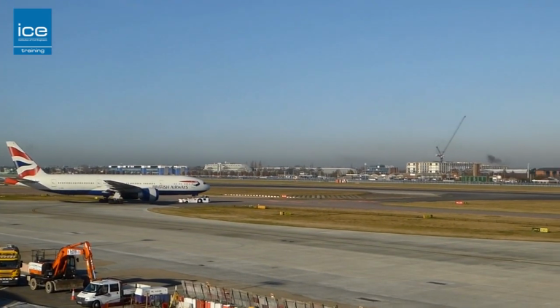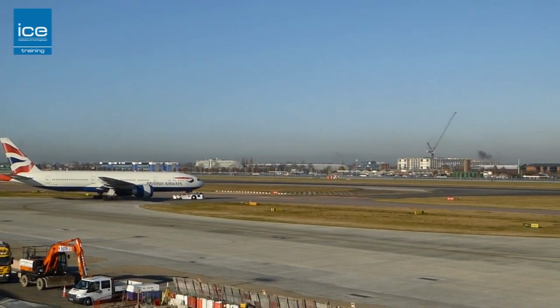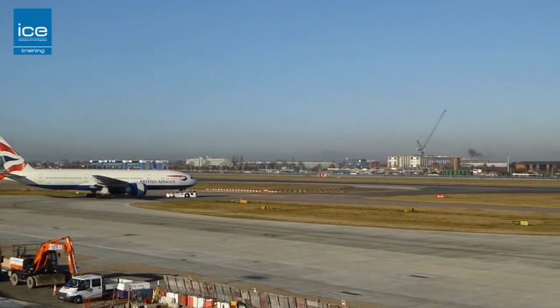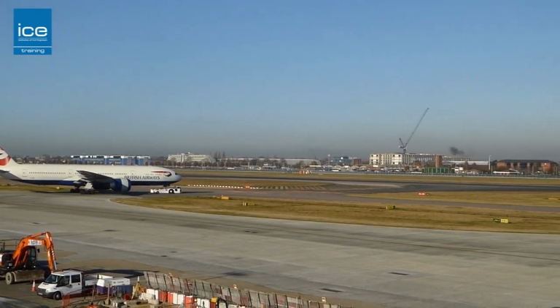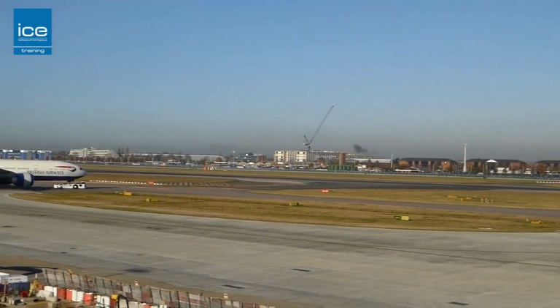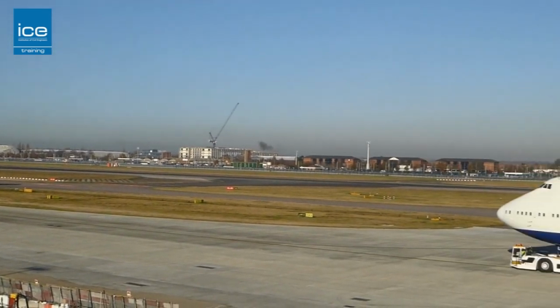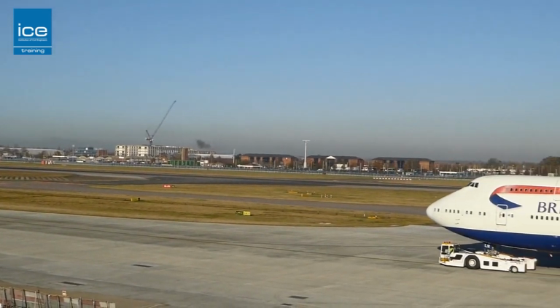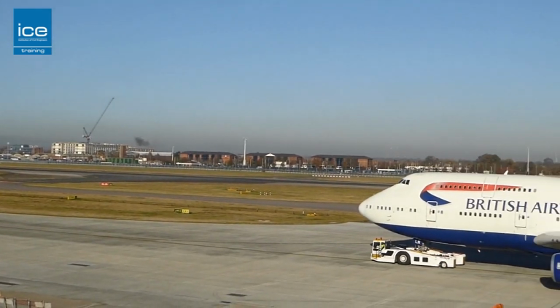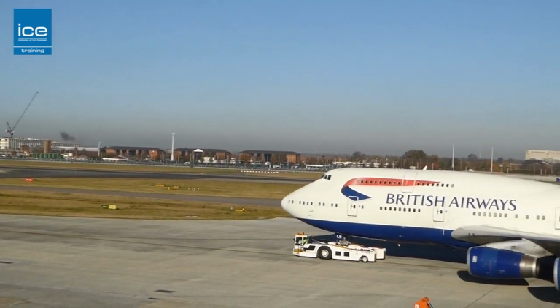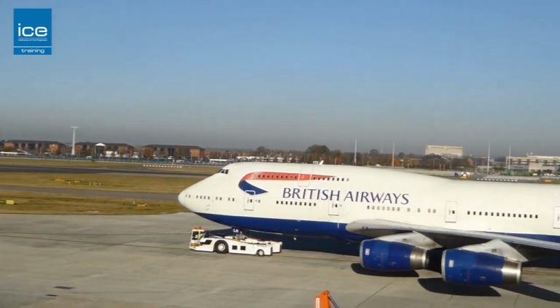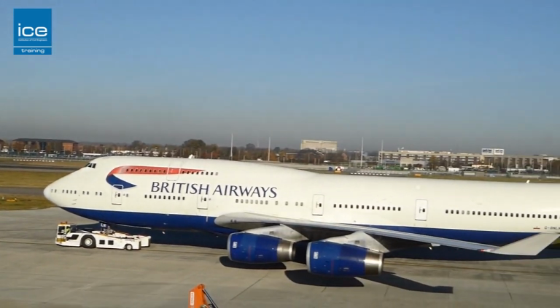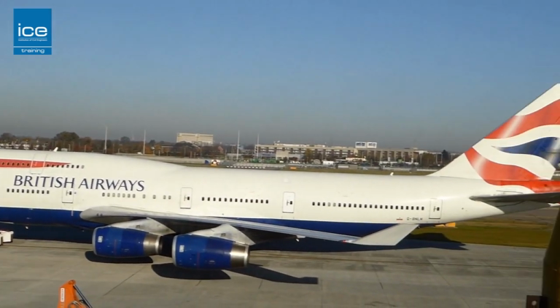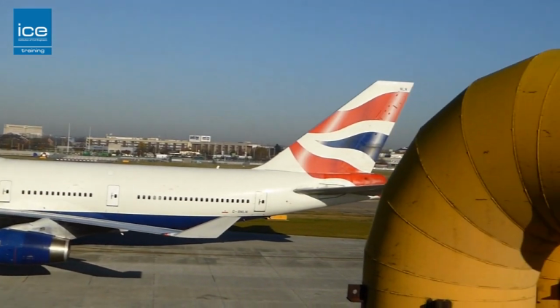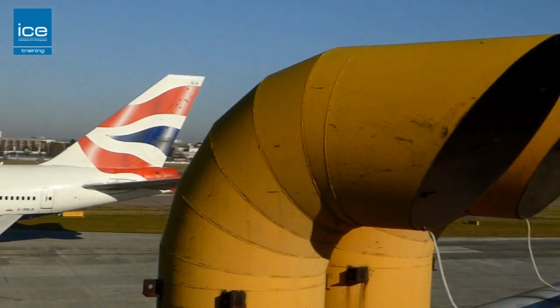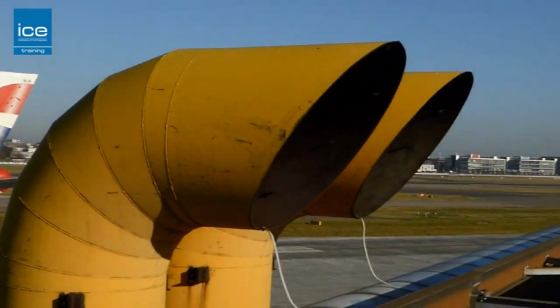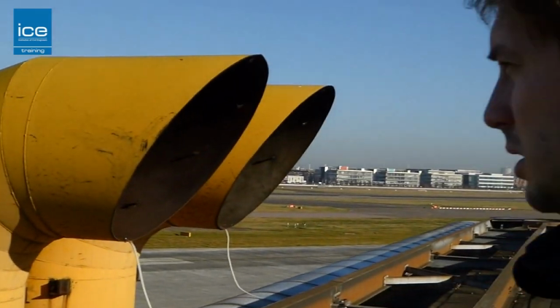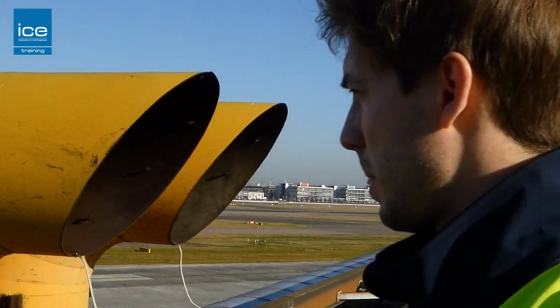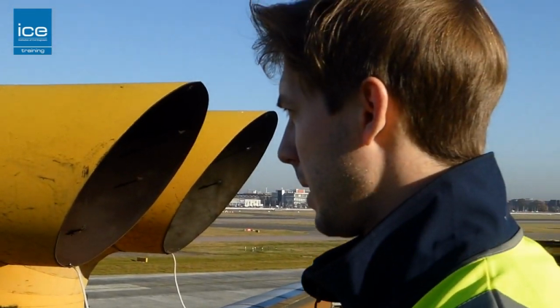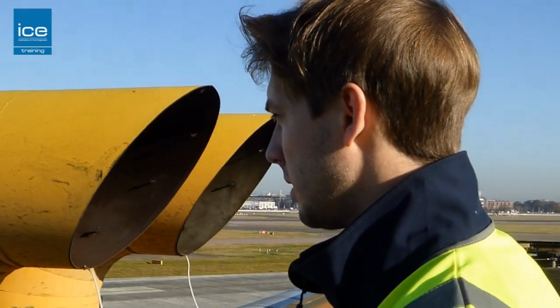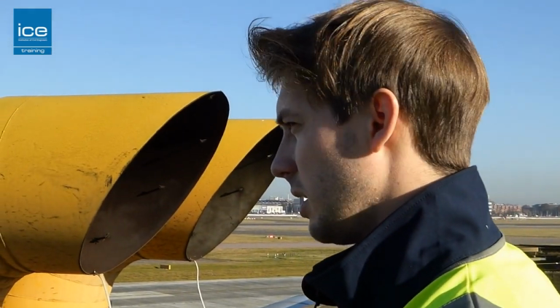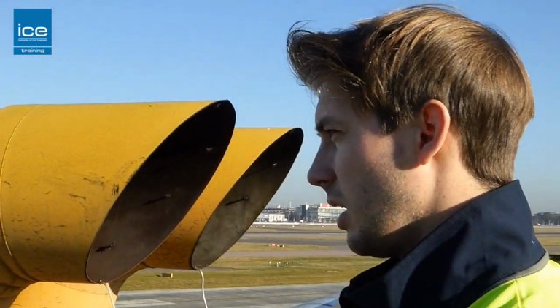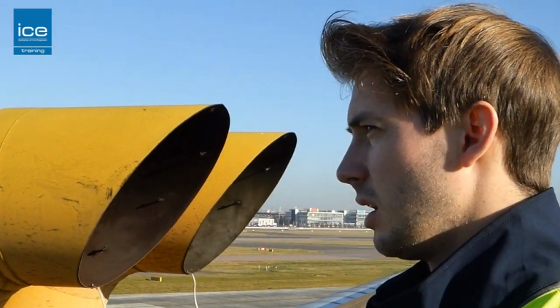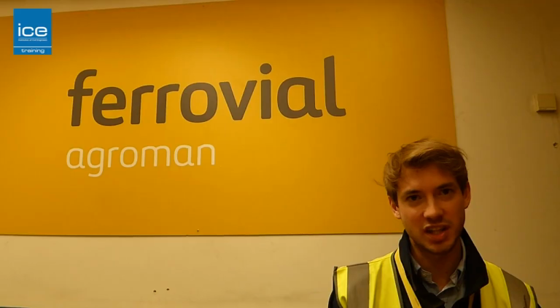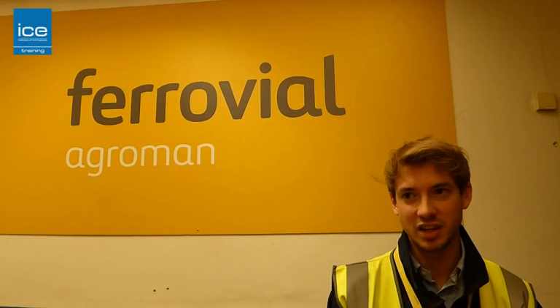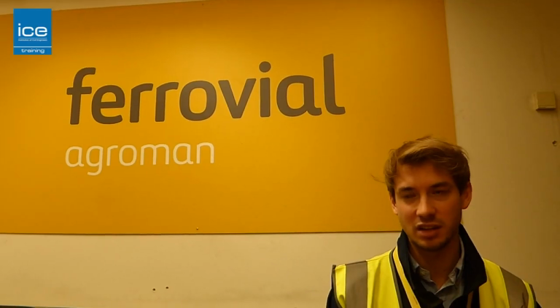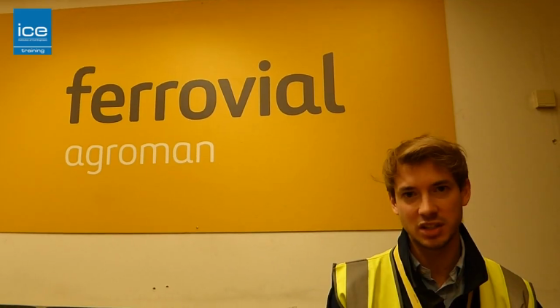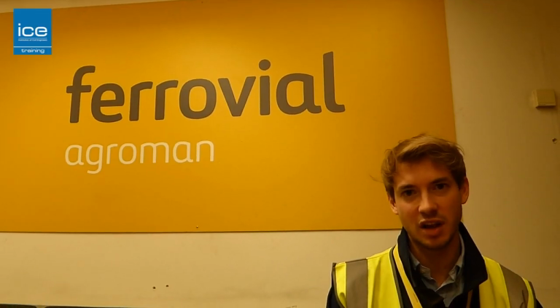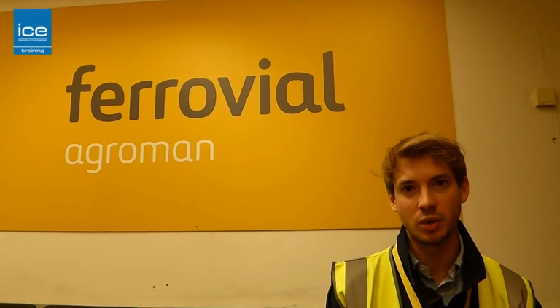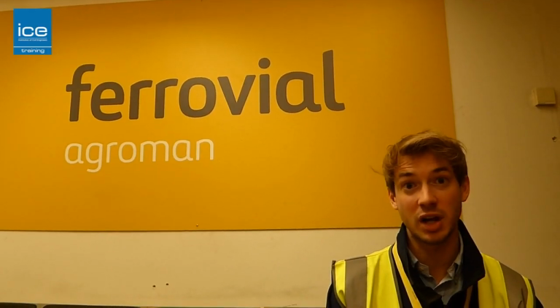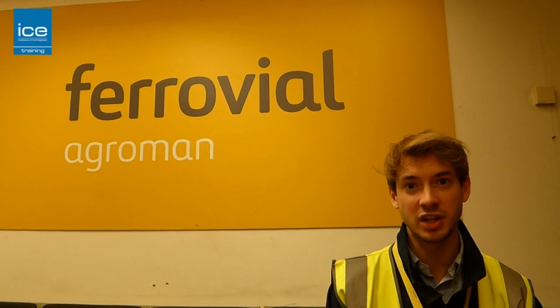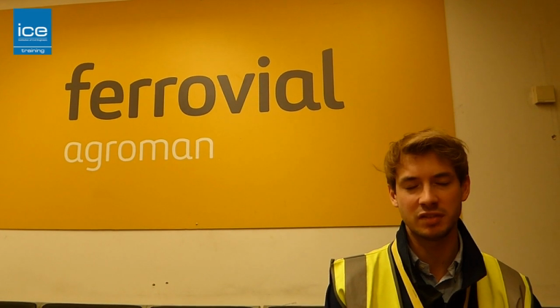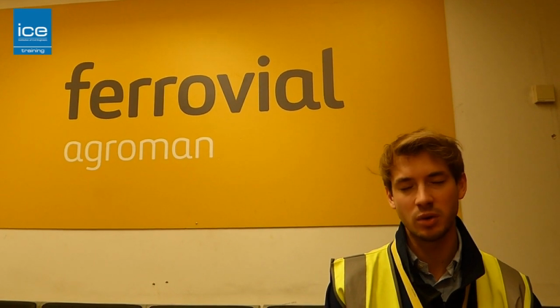Heathrow wanted us to build a taxiway which can take heavier, larger aircraft such as the A380 — the biggest passenger aircraft in the world.